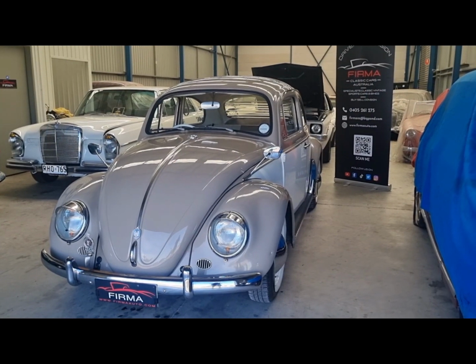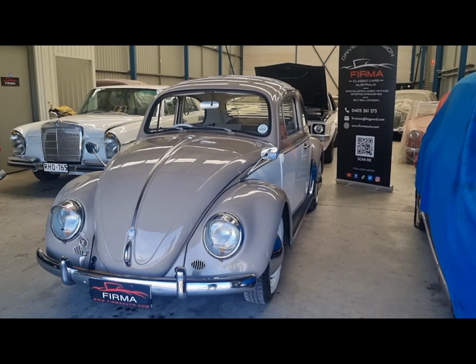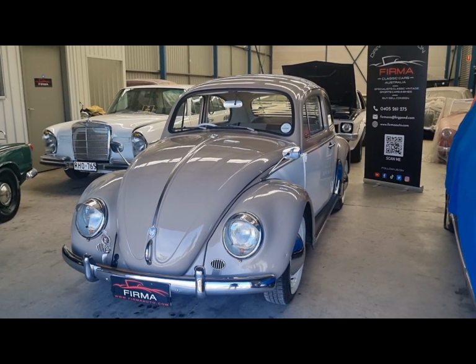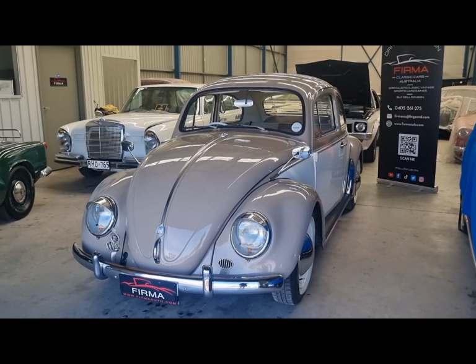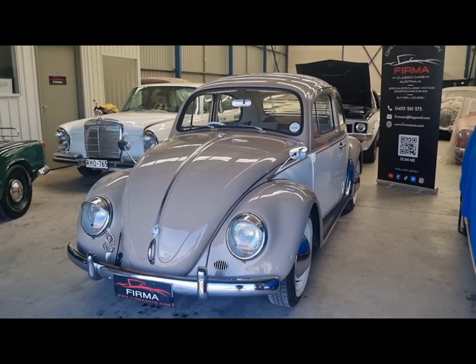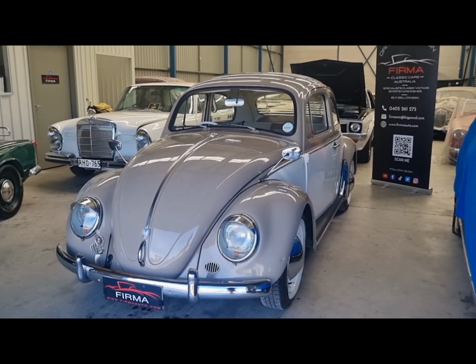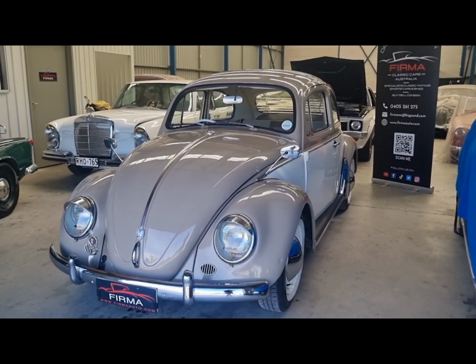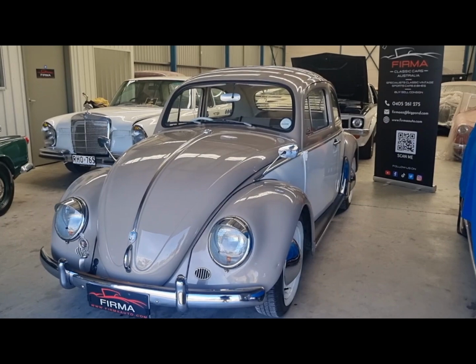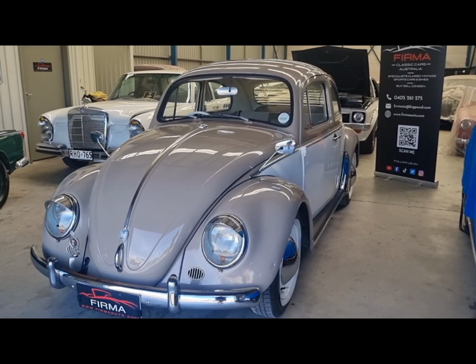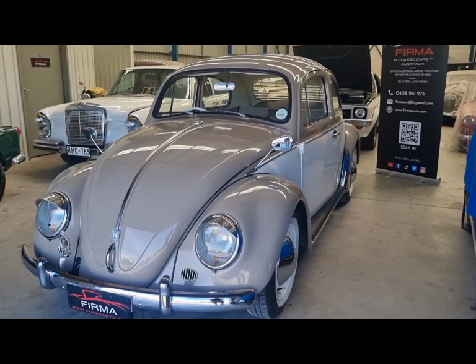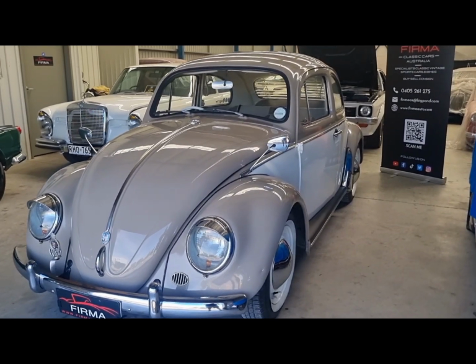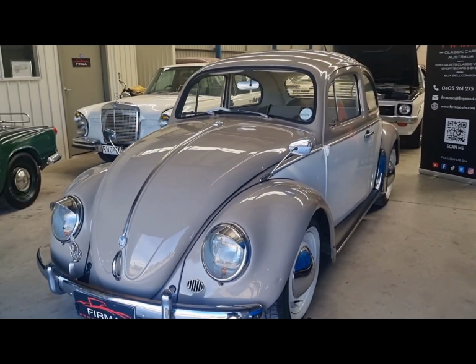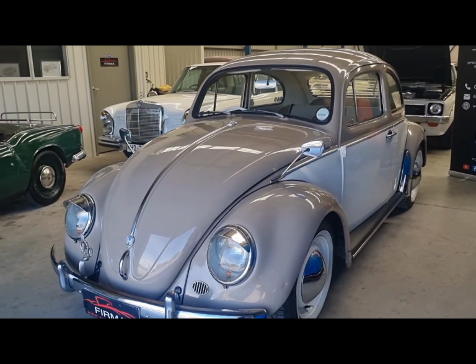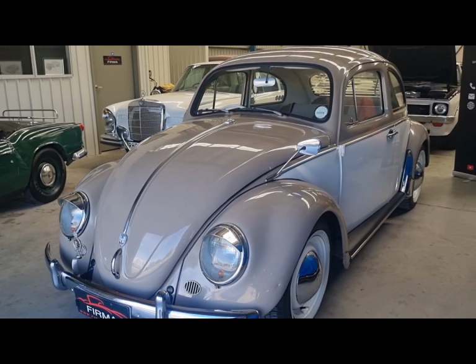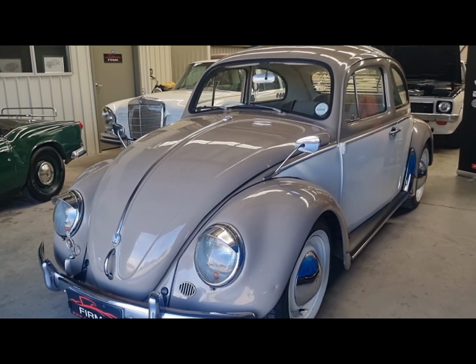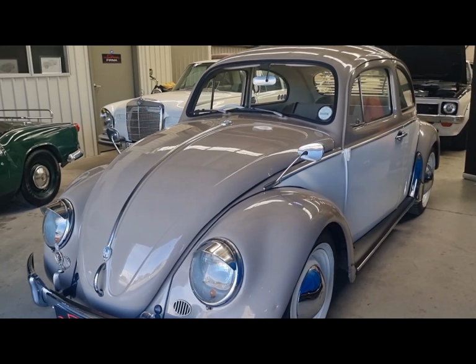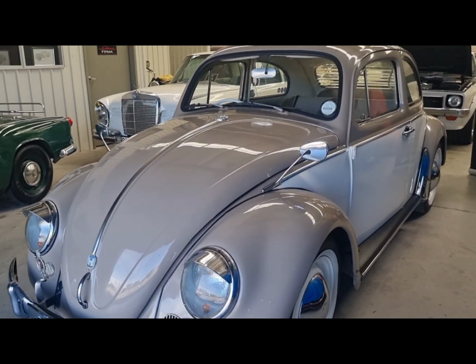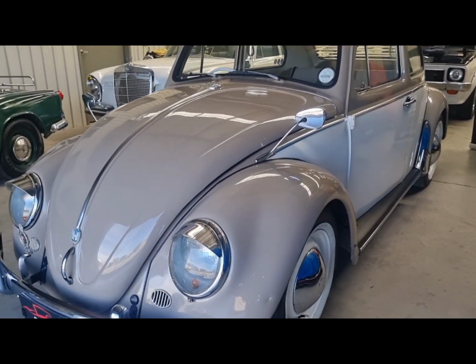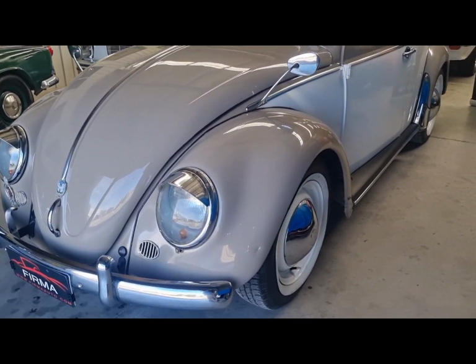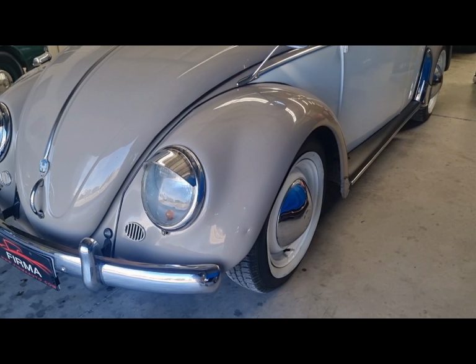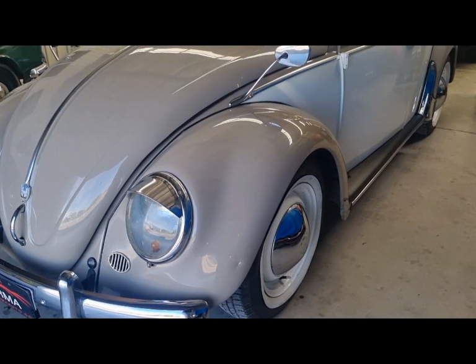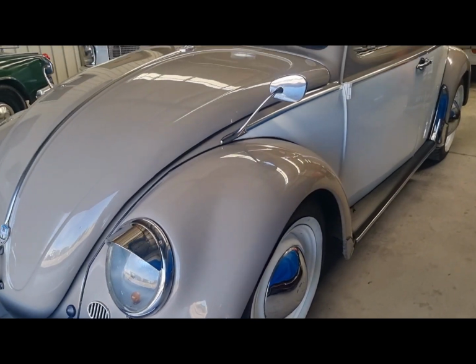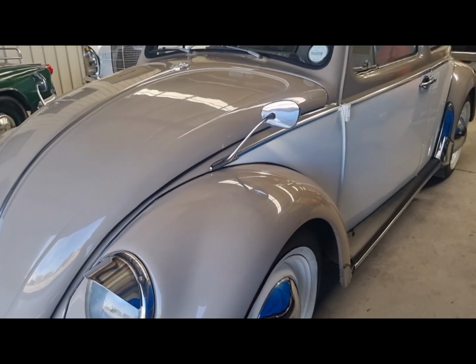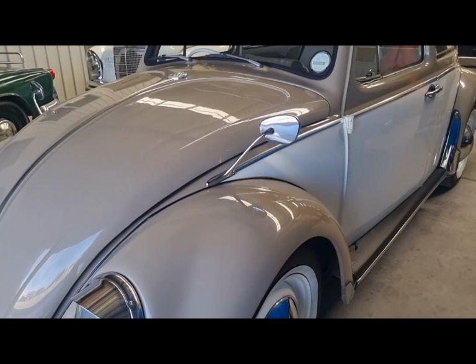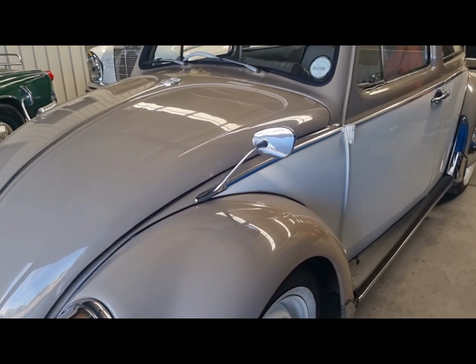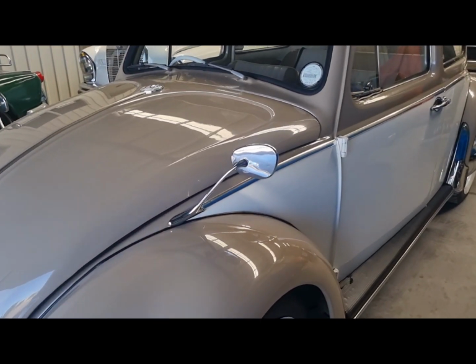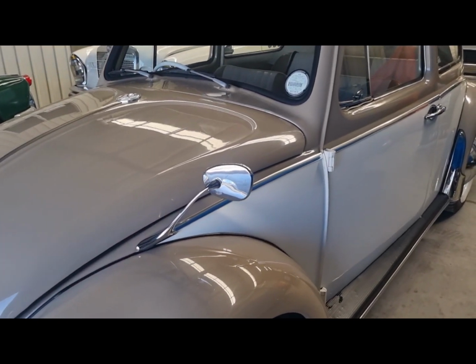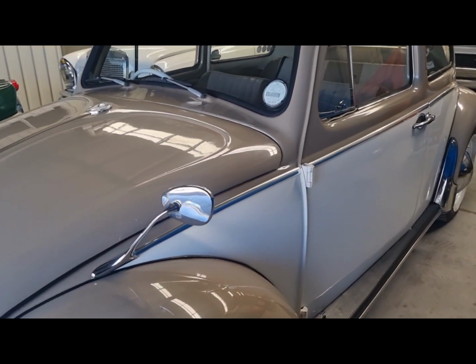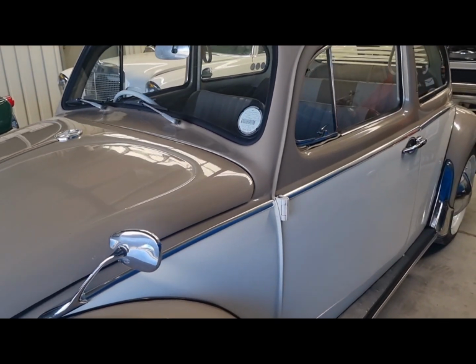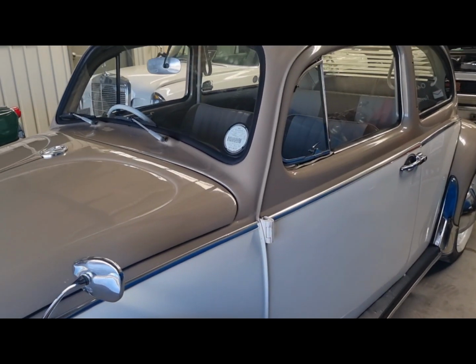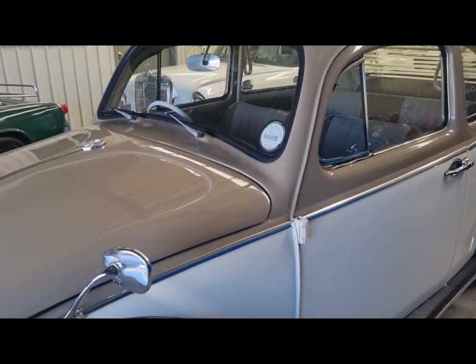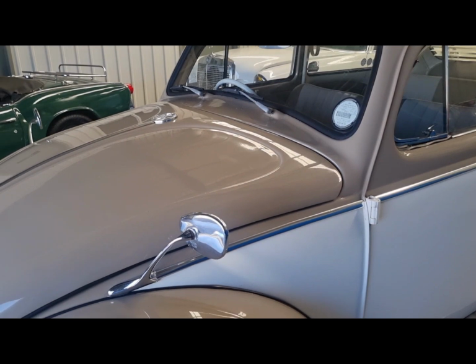Welcome to Firma Trading. If you're looking for a classic VW that's cool and oozes charm, you've found a car. Look at this 1965 1200 VW Beetle.